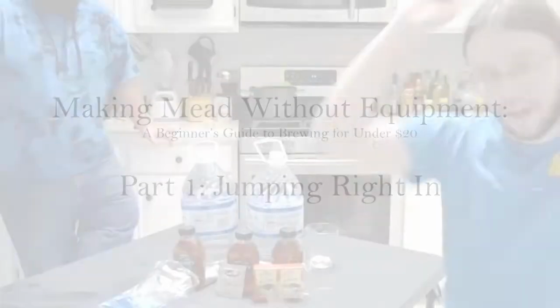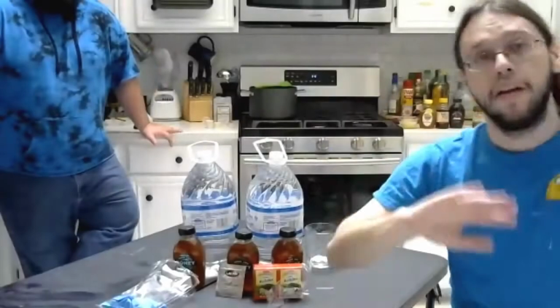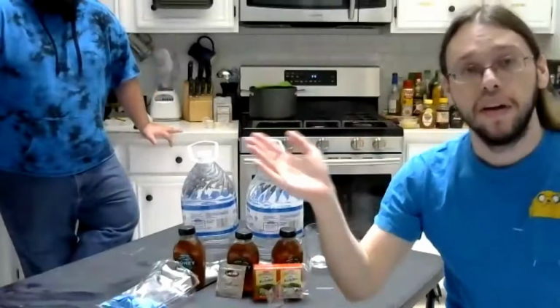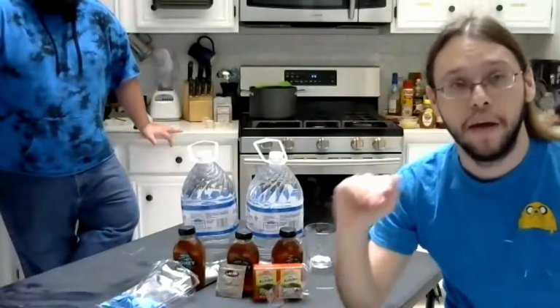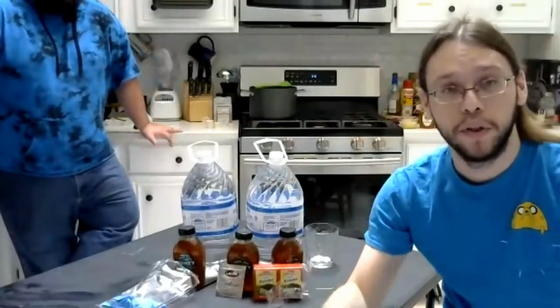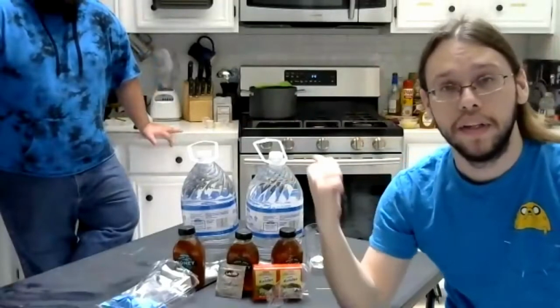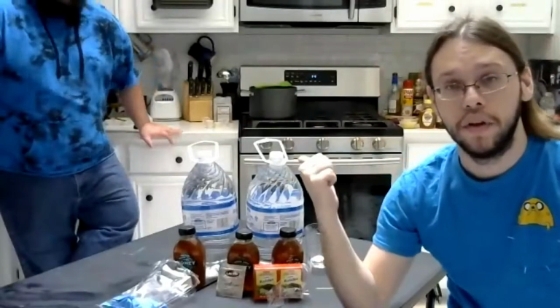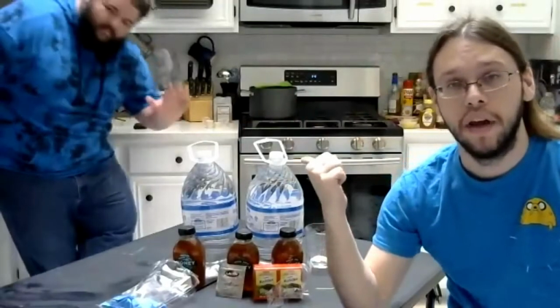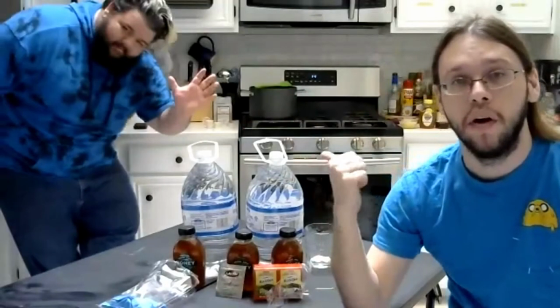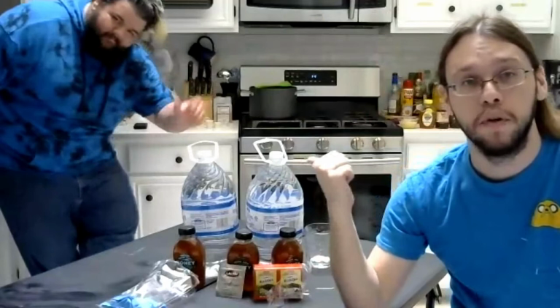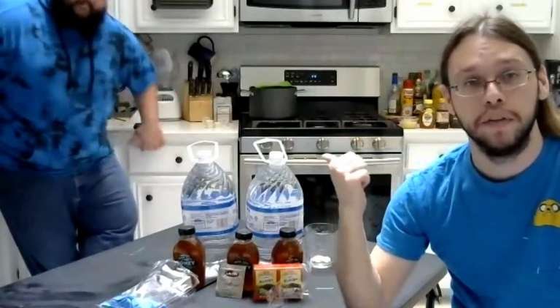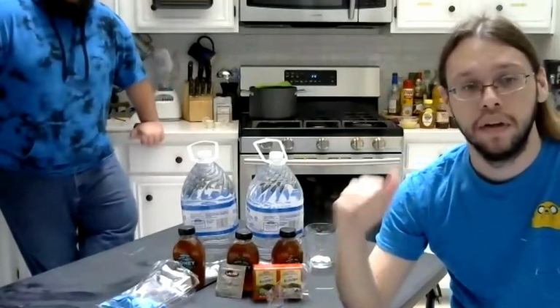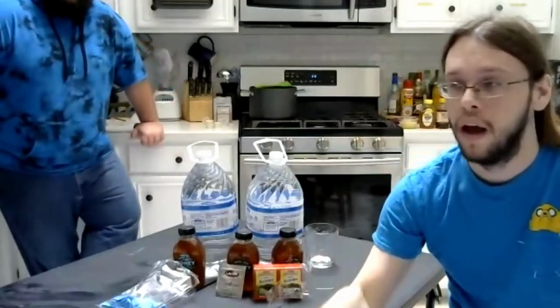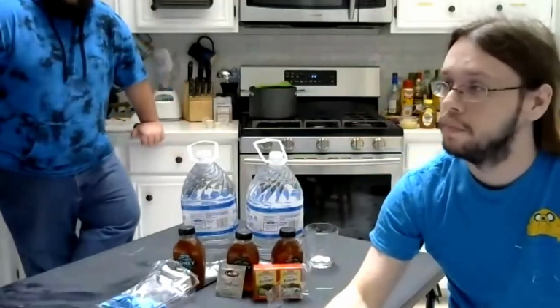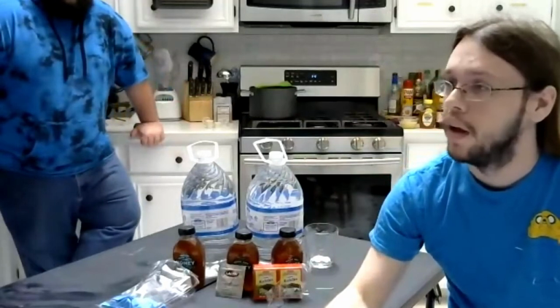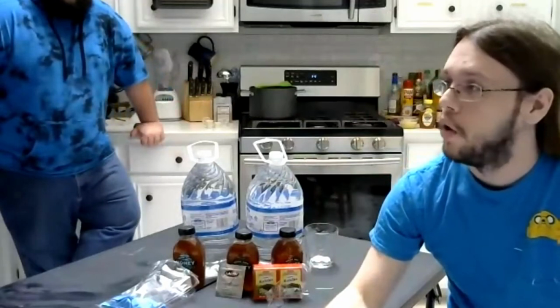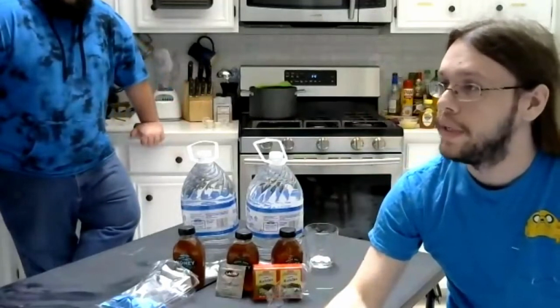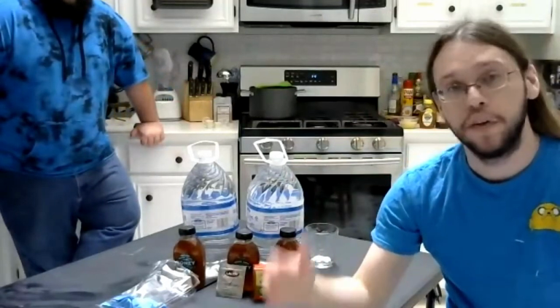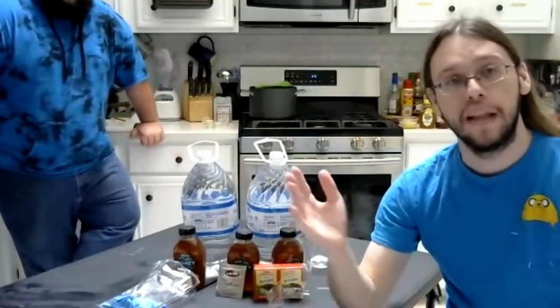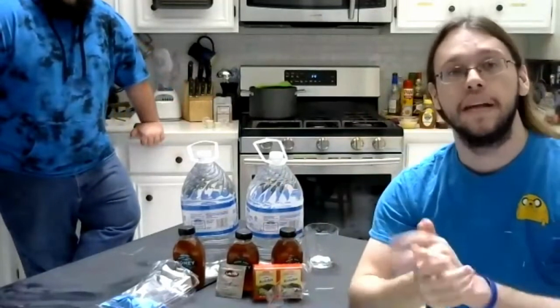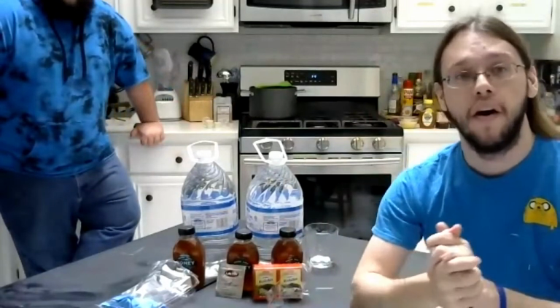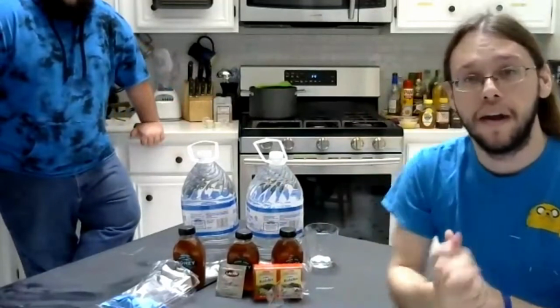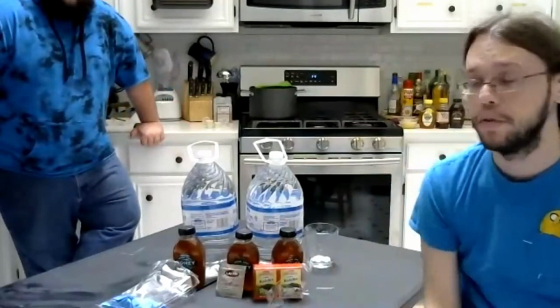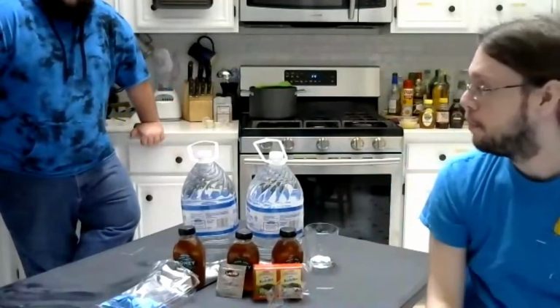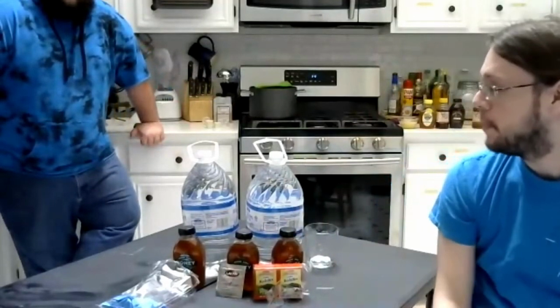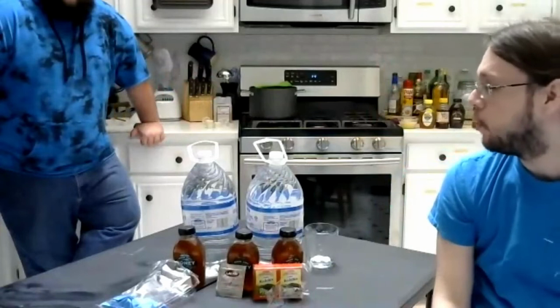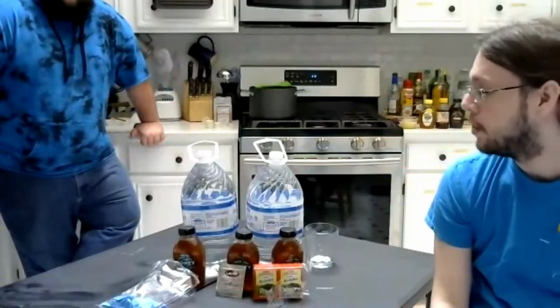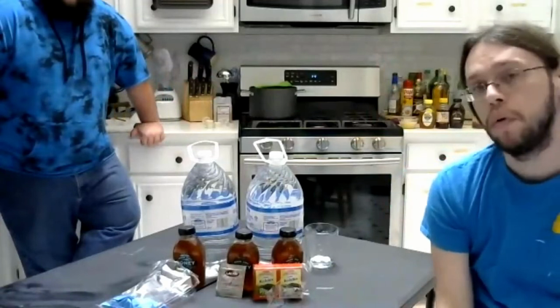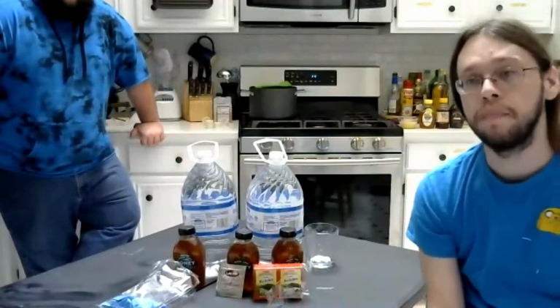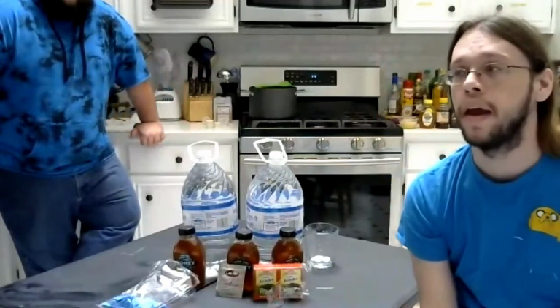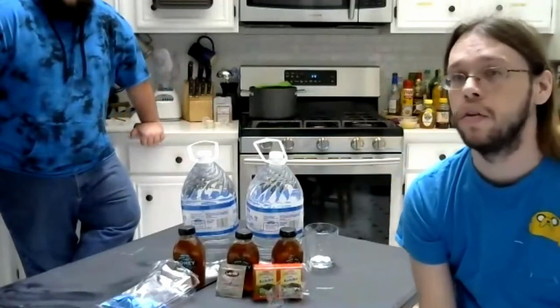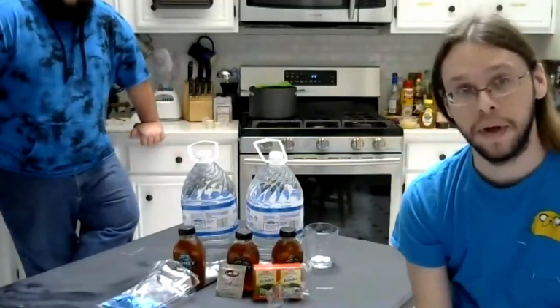Hello everyone, I am Ambrosio and this is Jean, and we are Ambrosio and Jean. We'll be teaching you a class today on how to make mead with no equipment and no money.